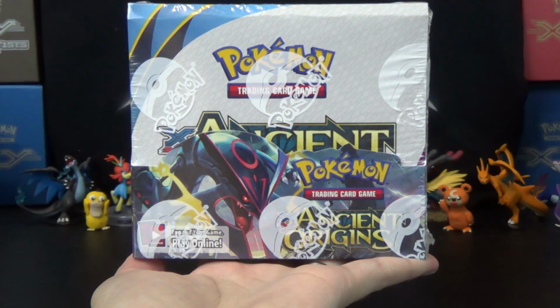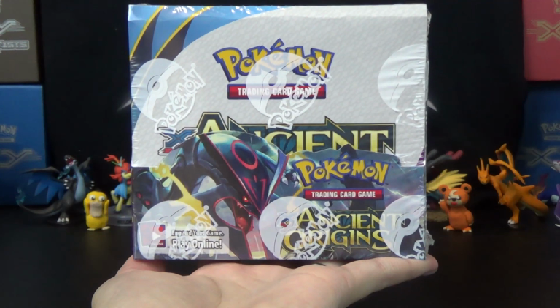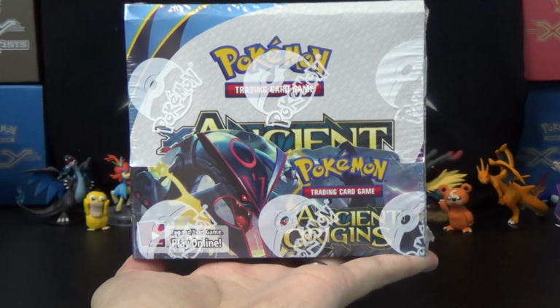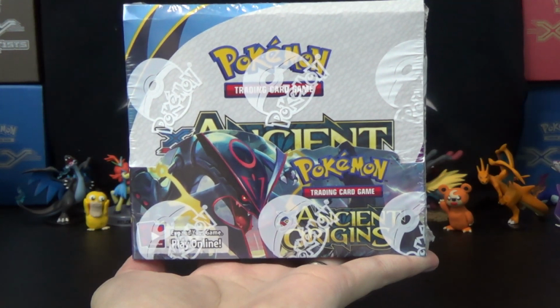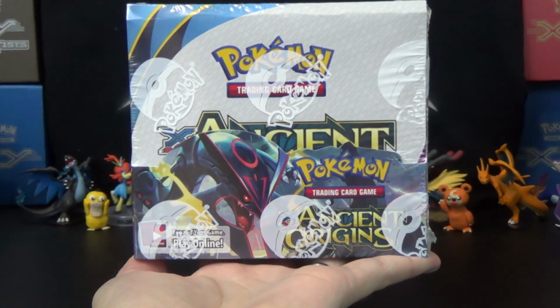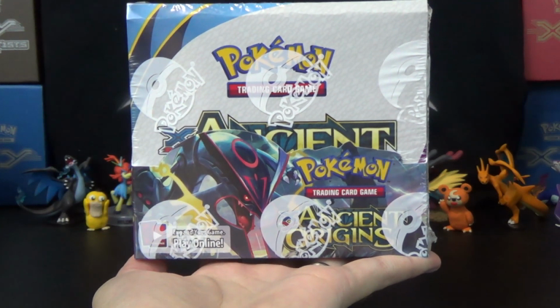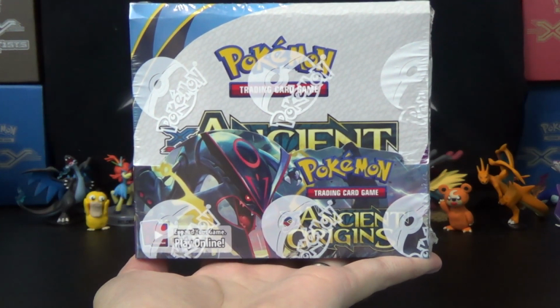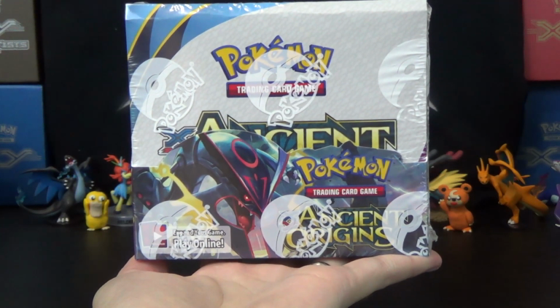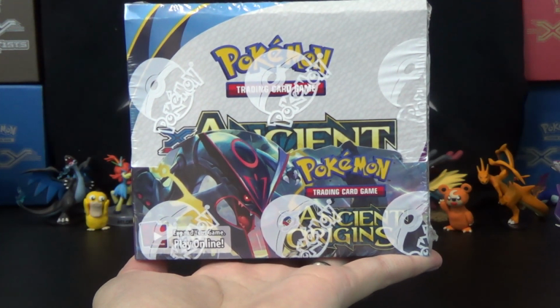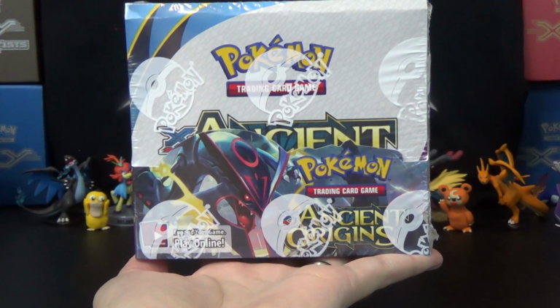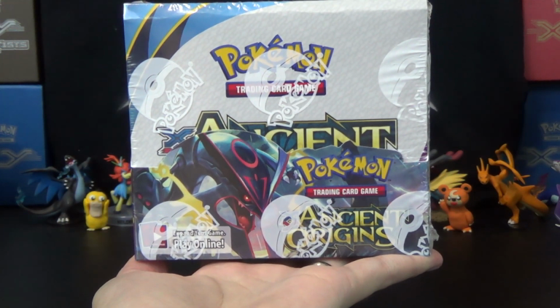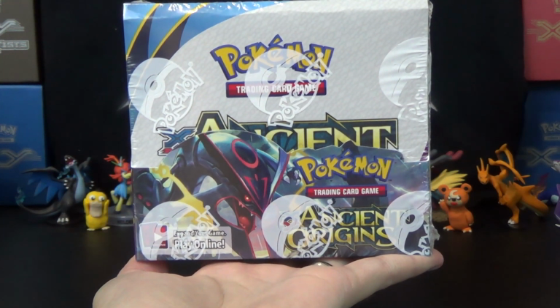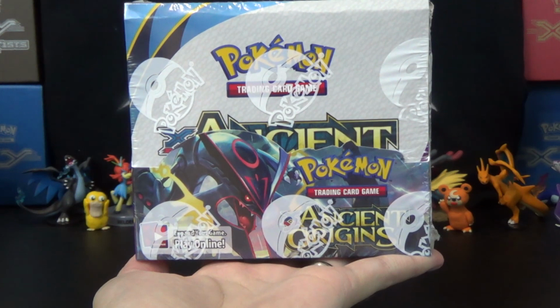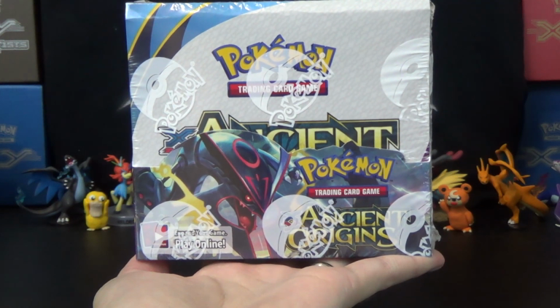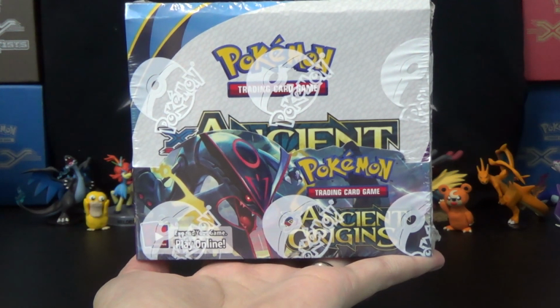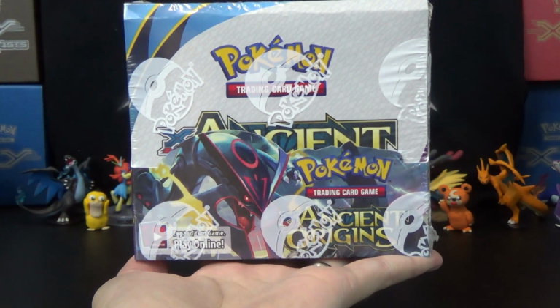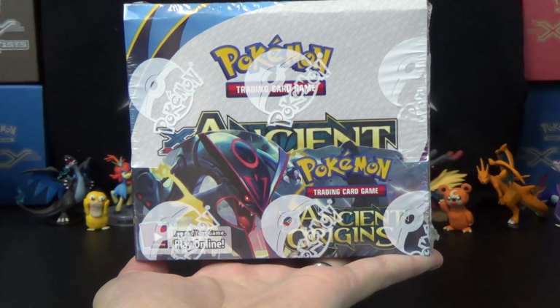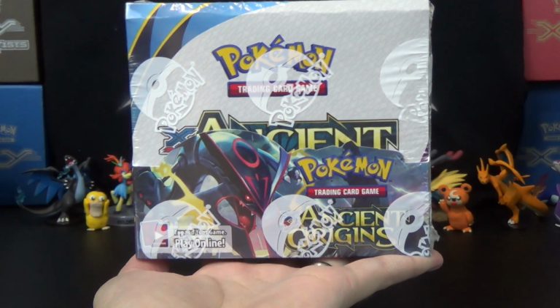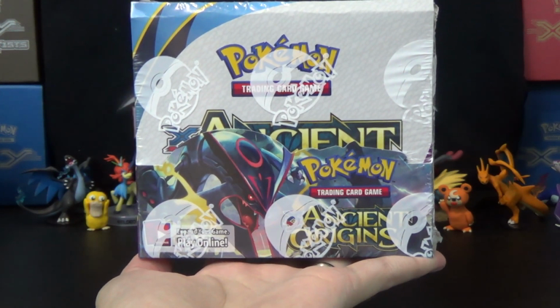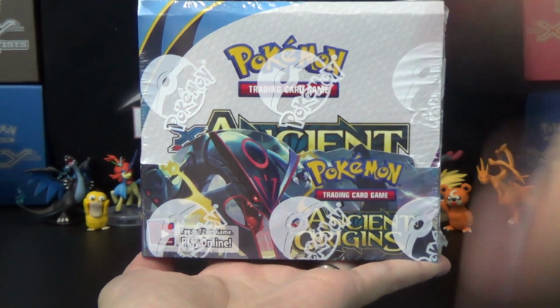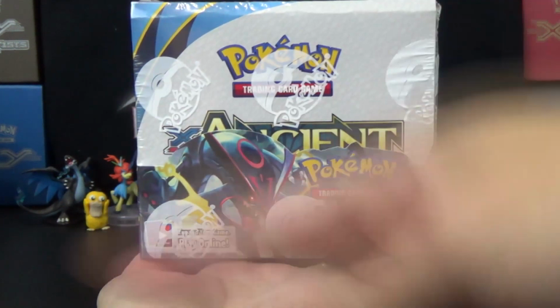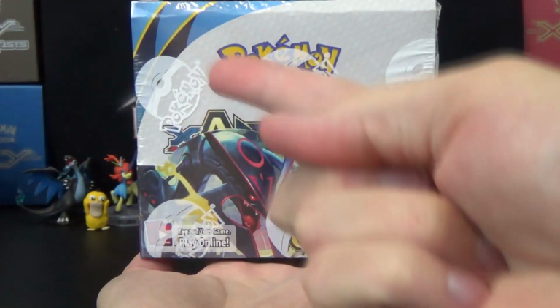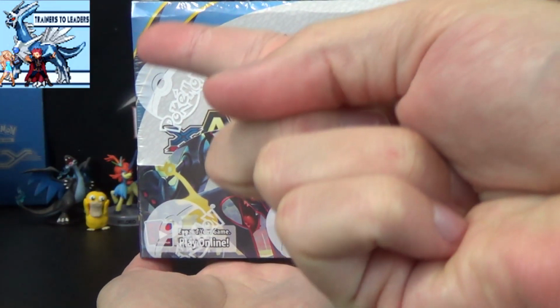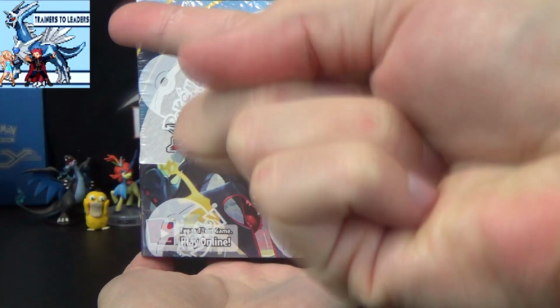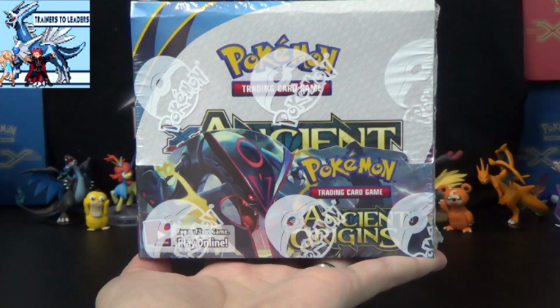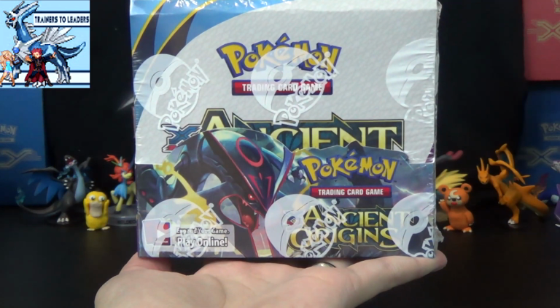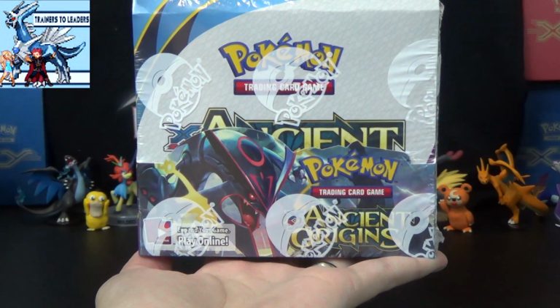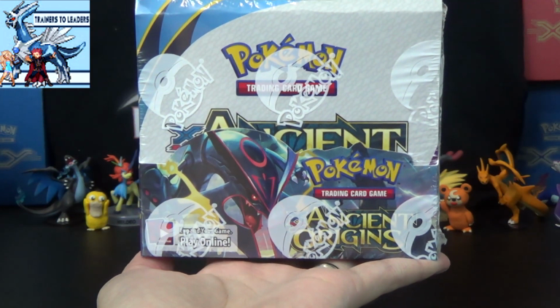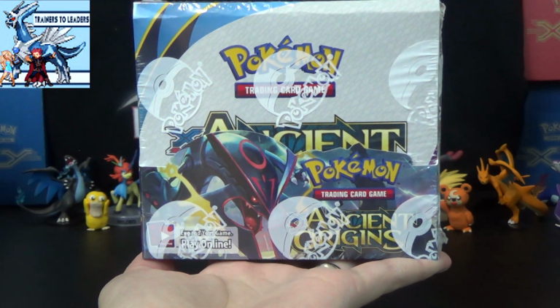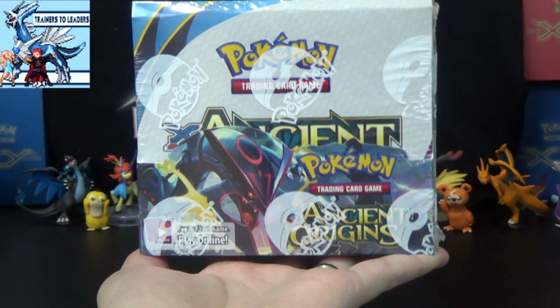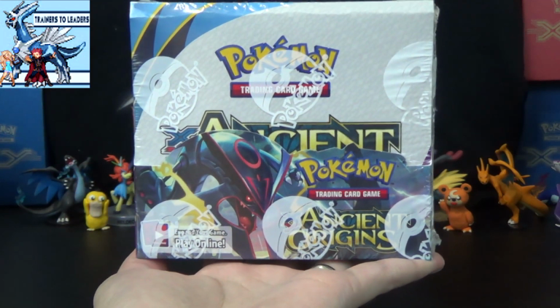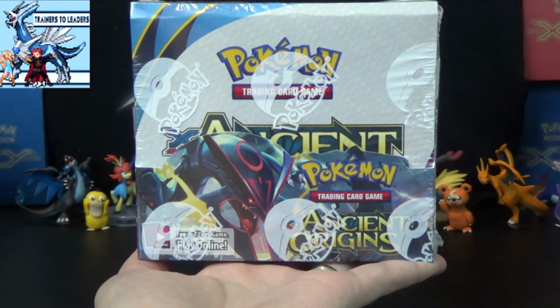Hello again YouTubers and Pokemon fans! For today's video, we have another Ancient Origins booster box opening, and this is a battle against Toys MCN partners, Trainers 2 Leaders, featuring Ty and Ash.